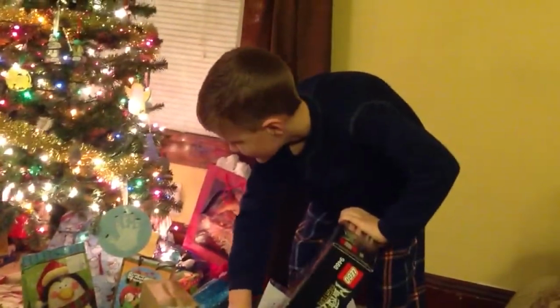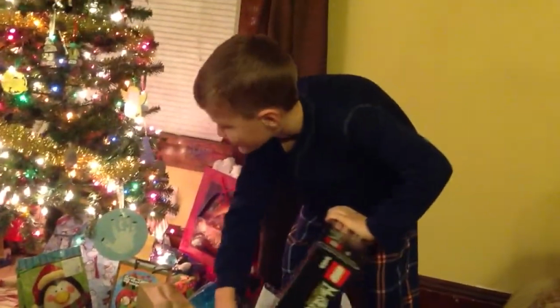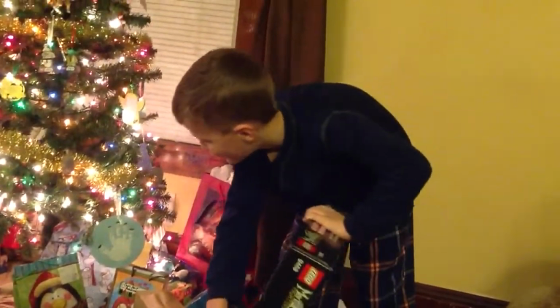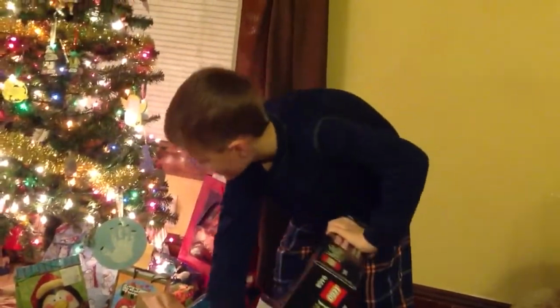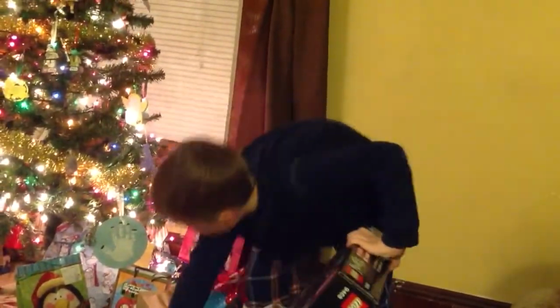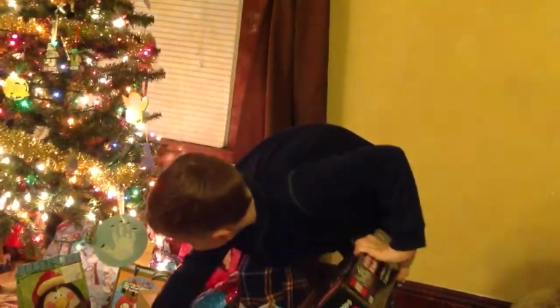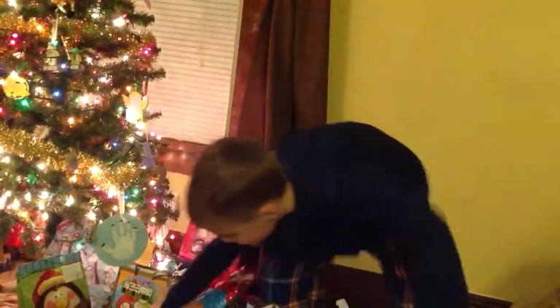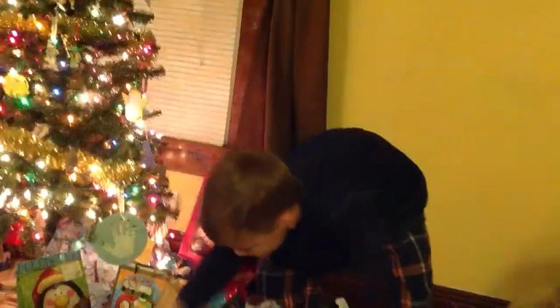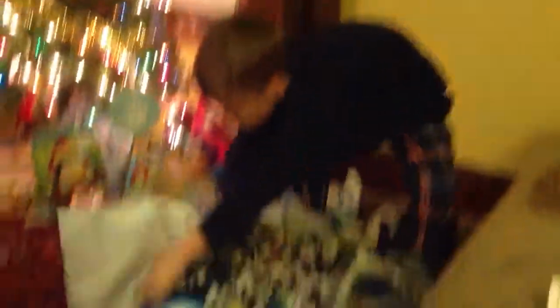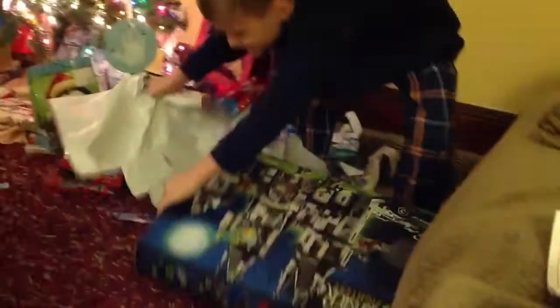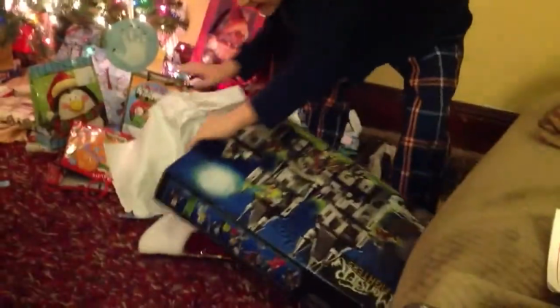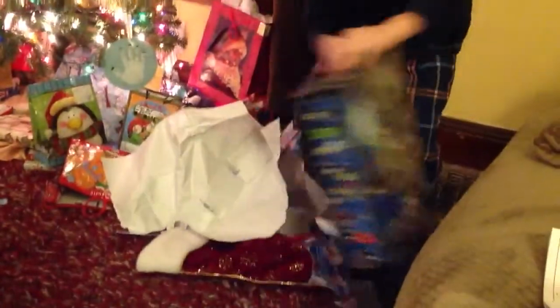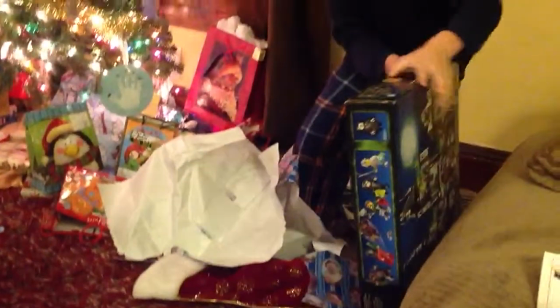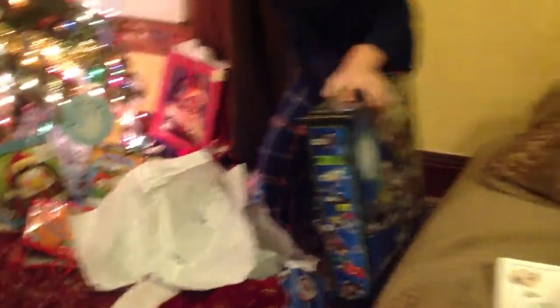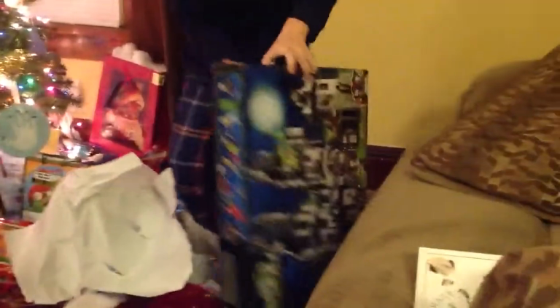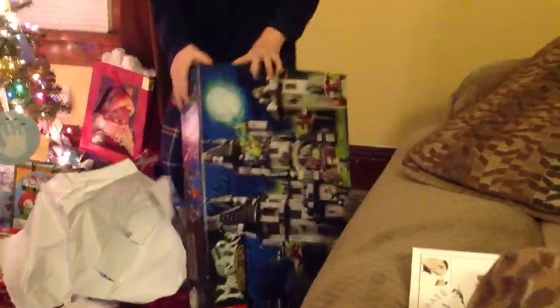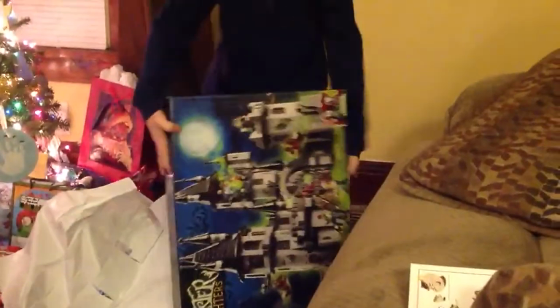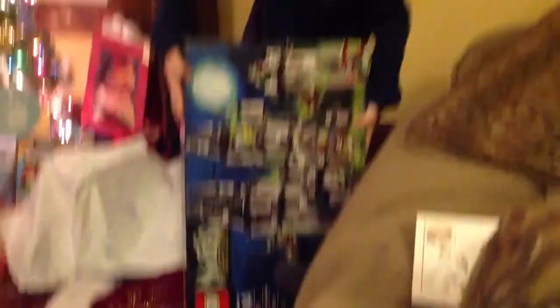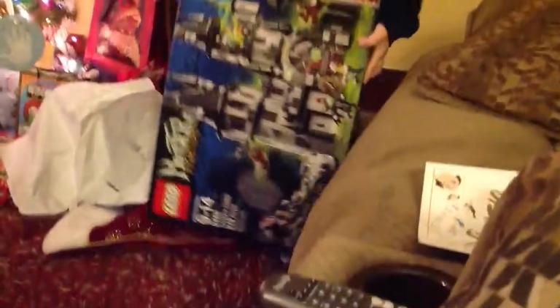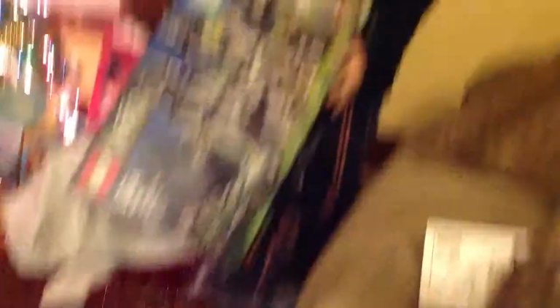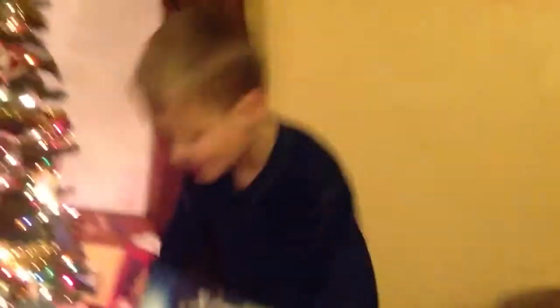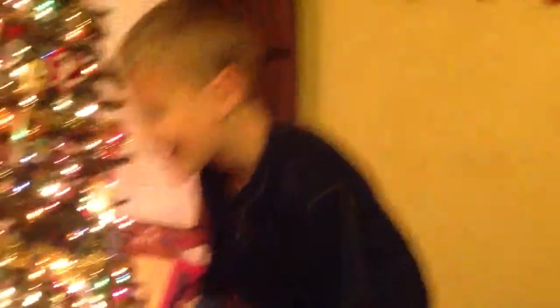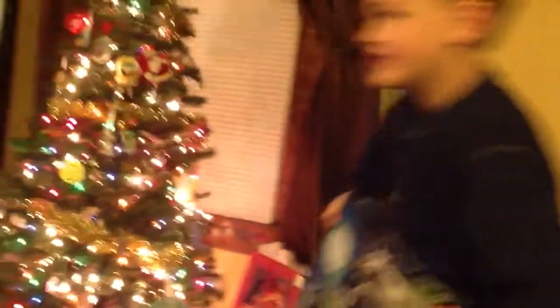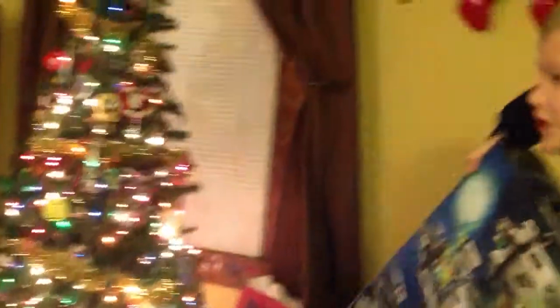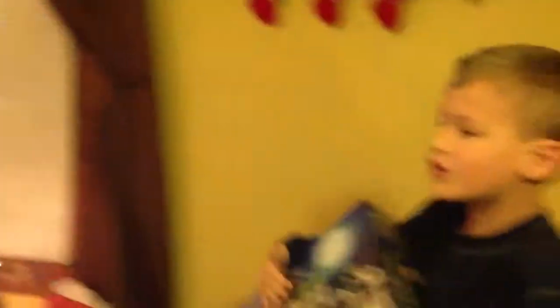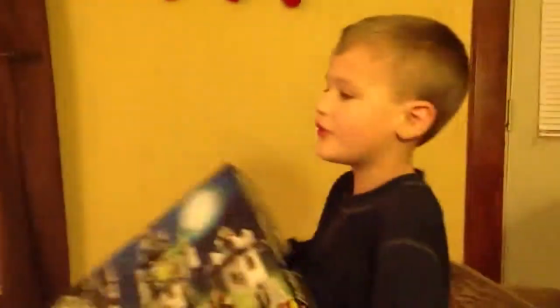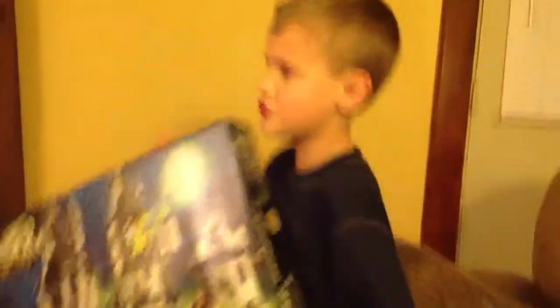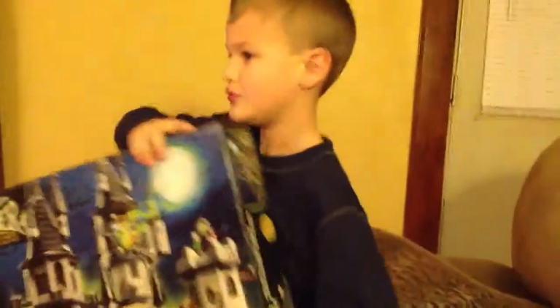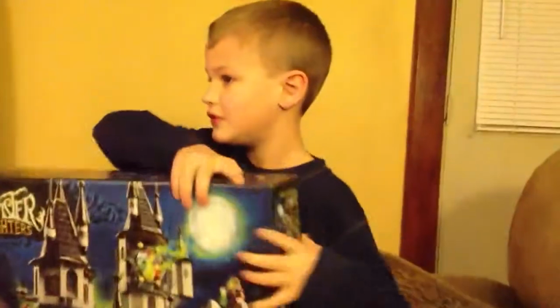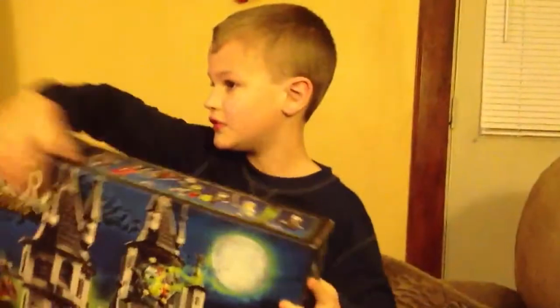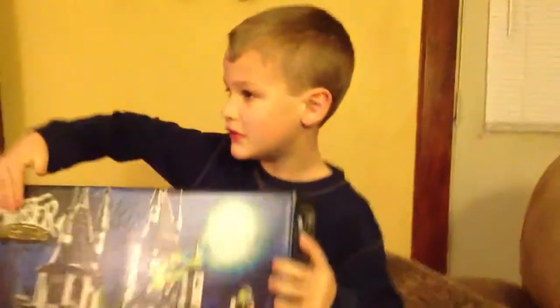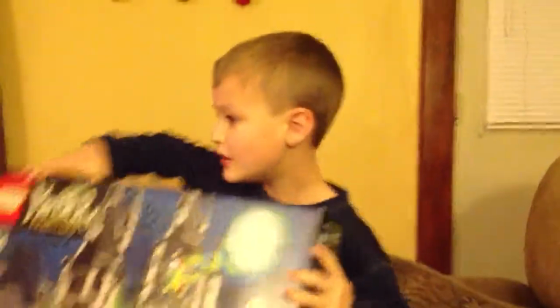Nice try, Mom. Next time. It's from Santa. Yeah. You're not going to adjust. I will glue the pieces, but I don't need to adjust it.